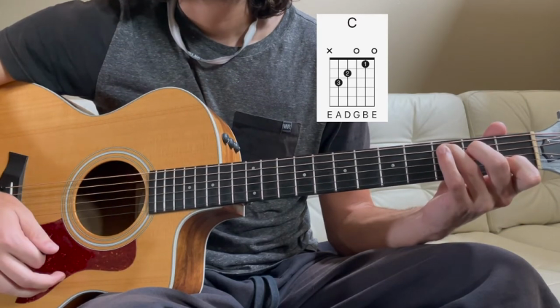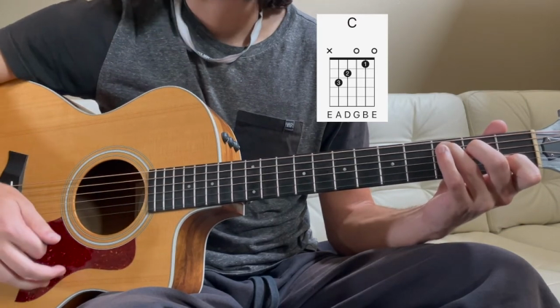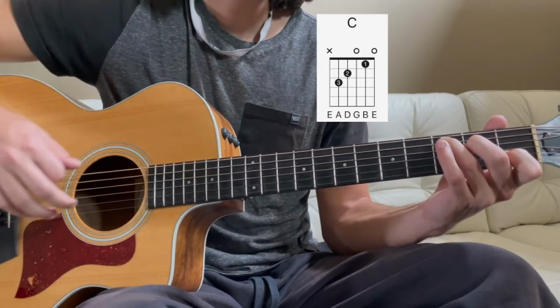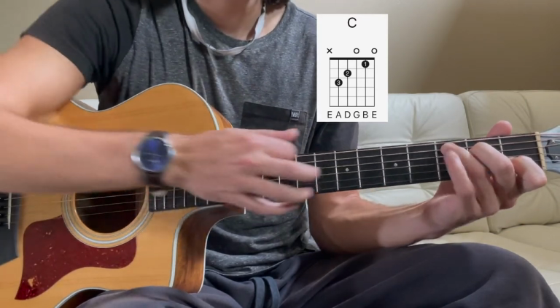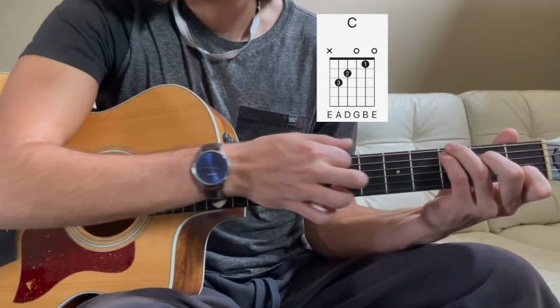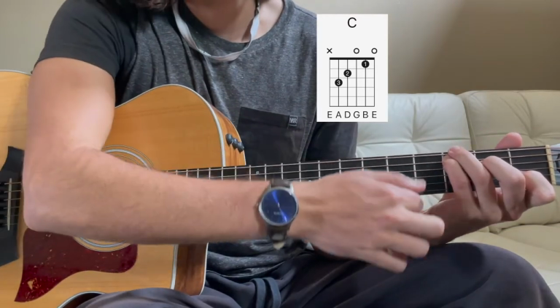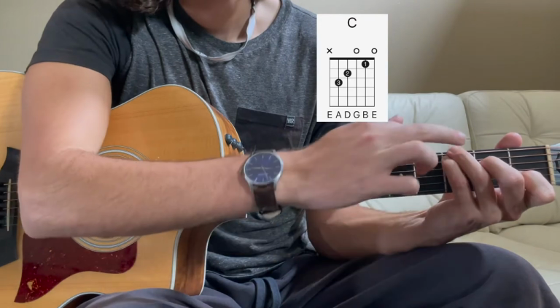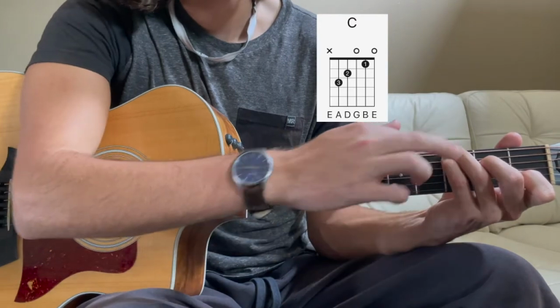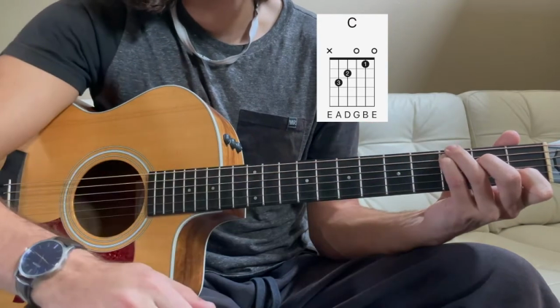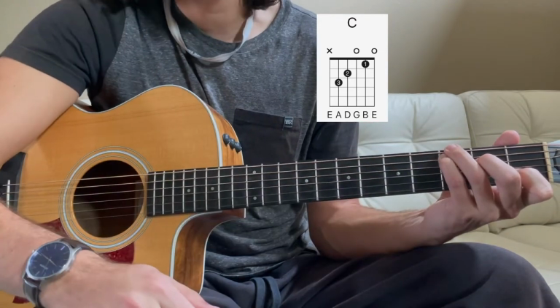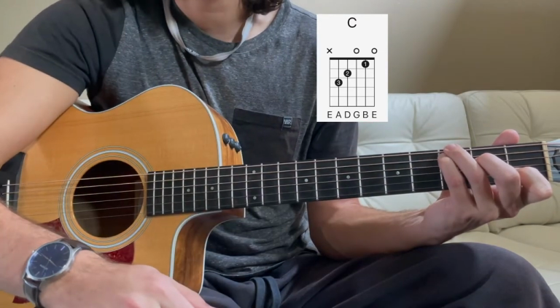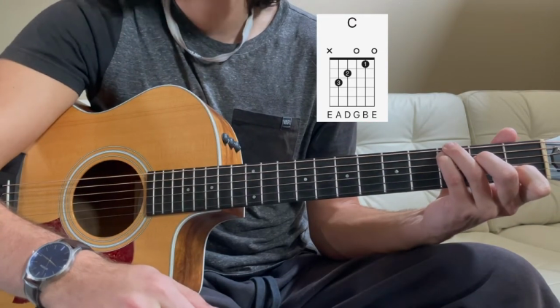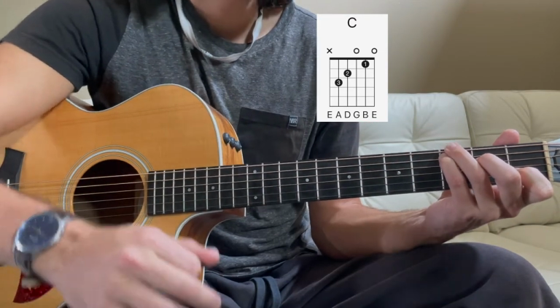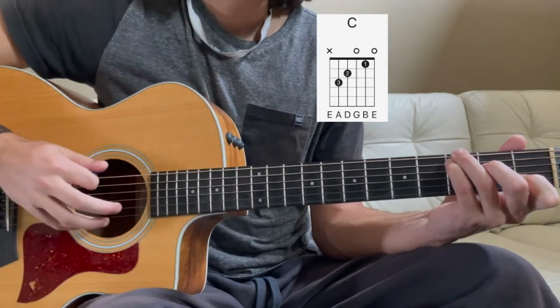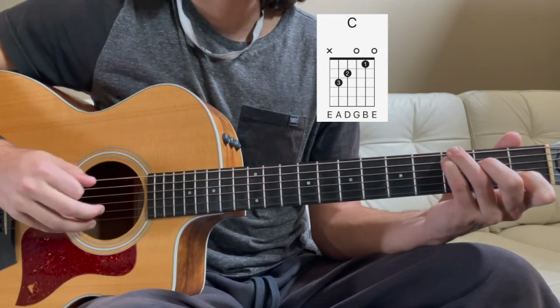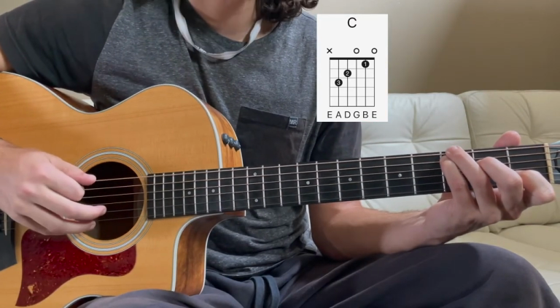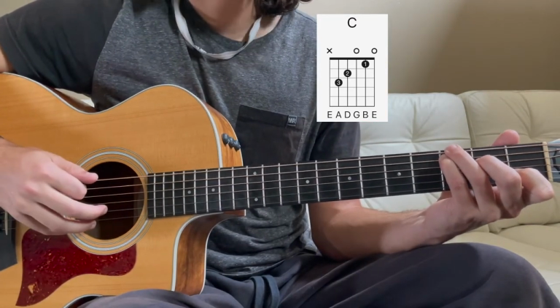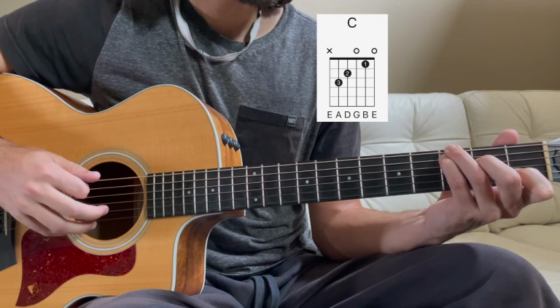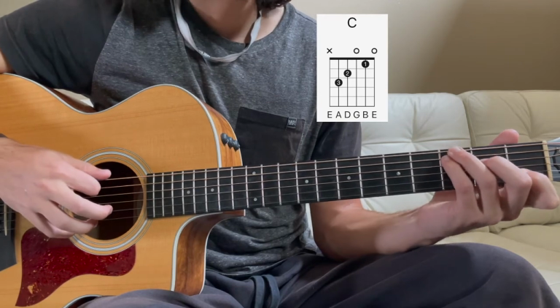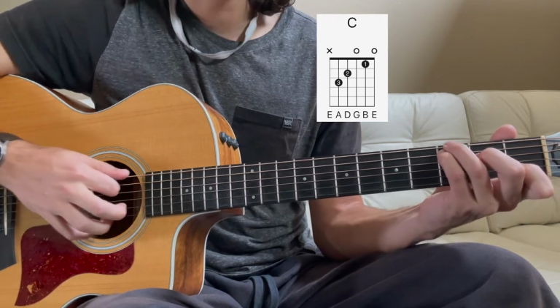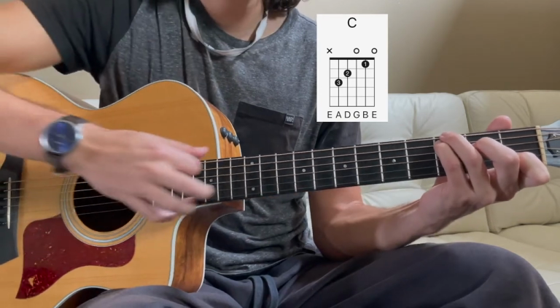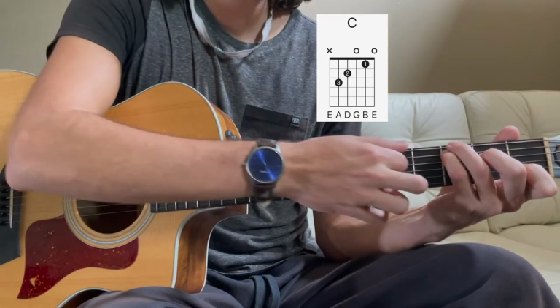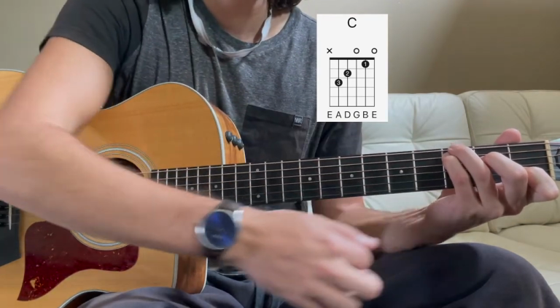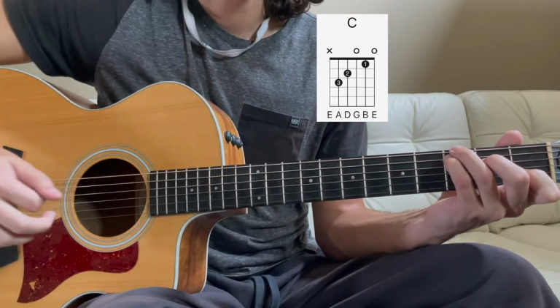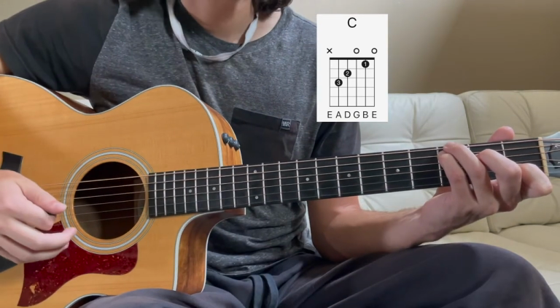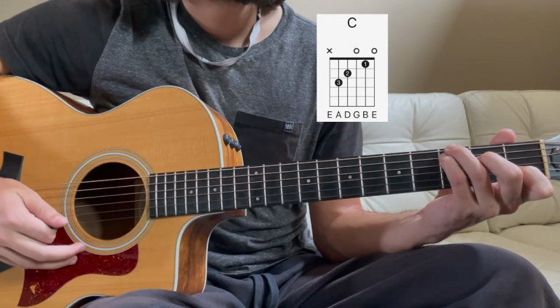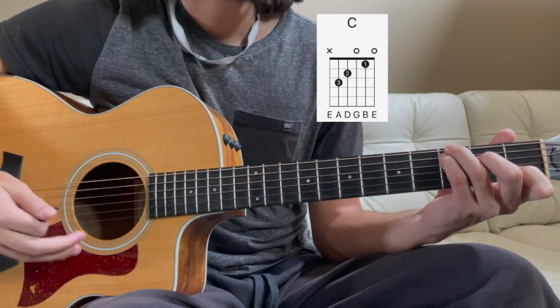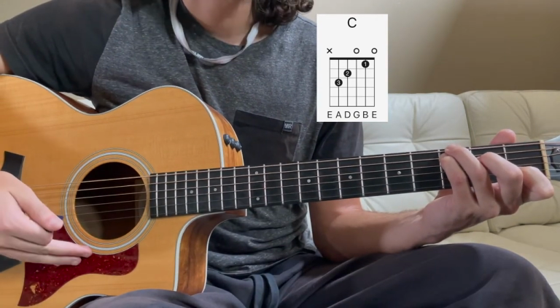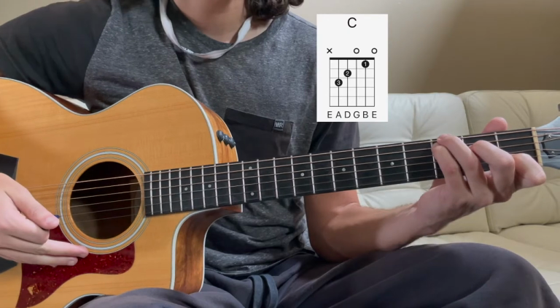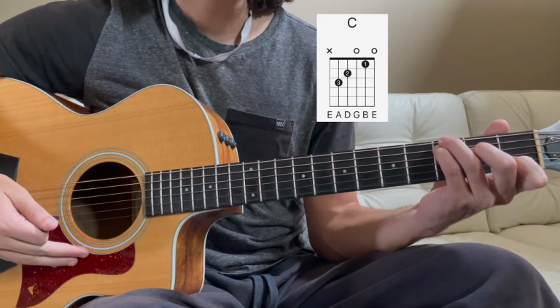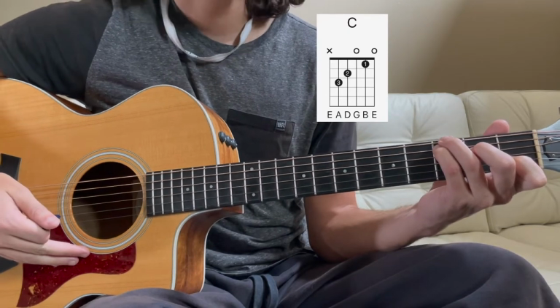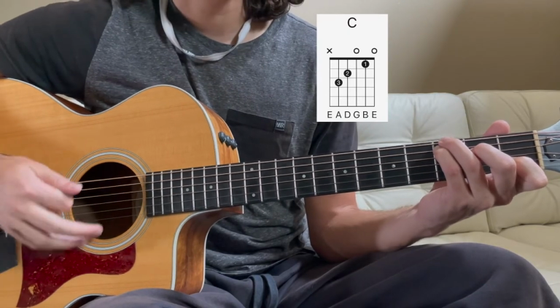You can also play it with your ring finger on the 3rd fret of the low E, which gives us a G in the root, making this a C 2nd inversion. I like to play it this way because it gives it a little bit more body.